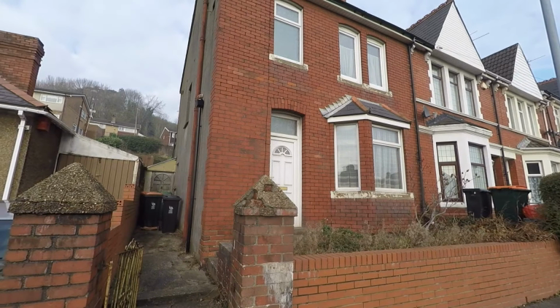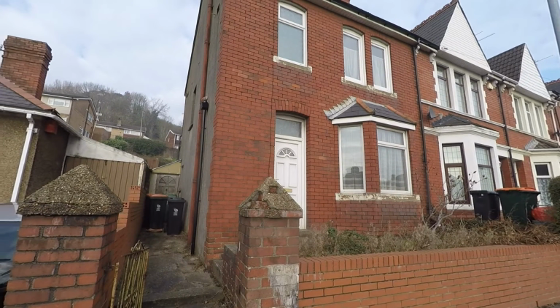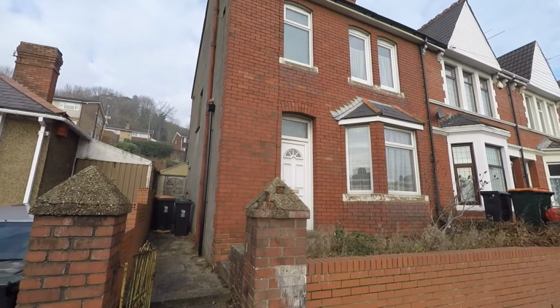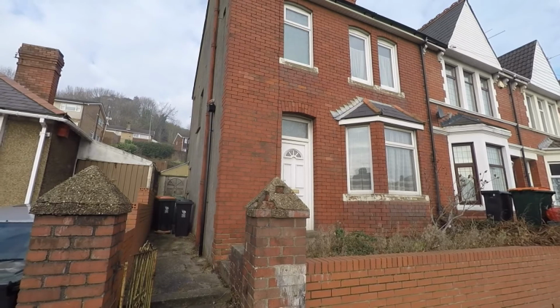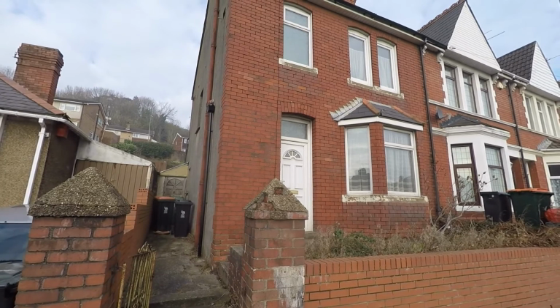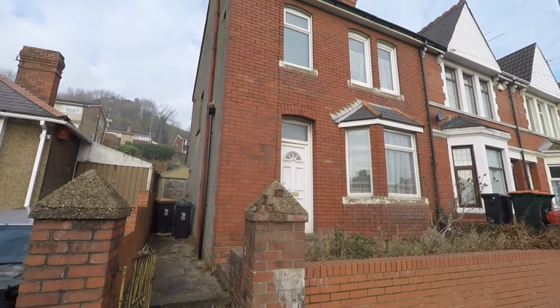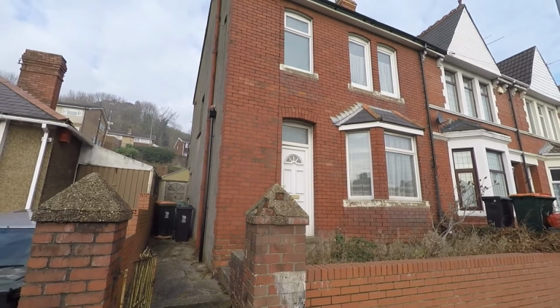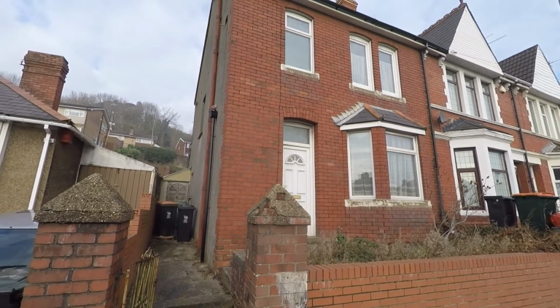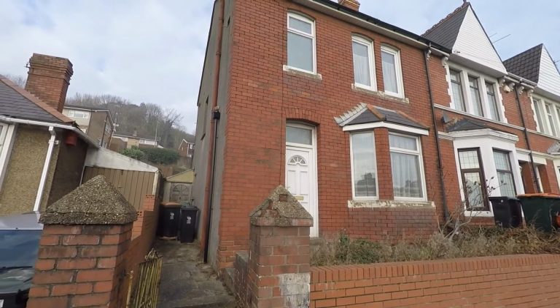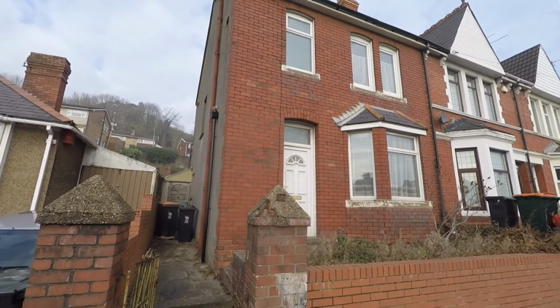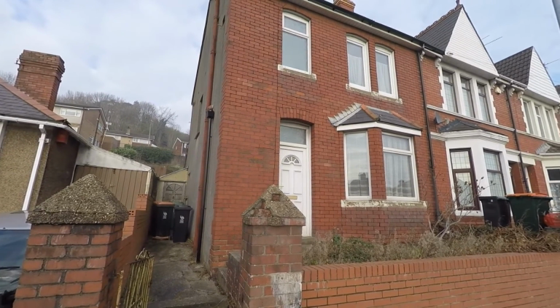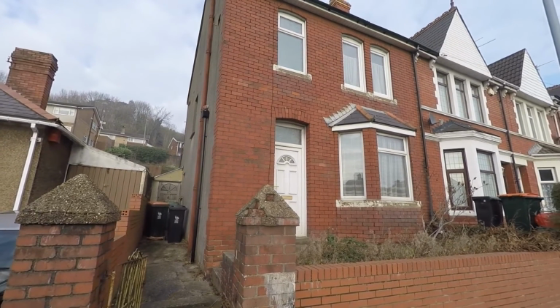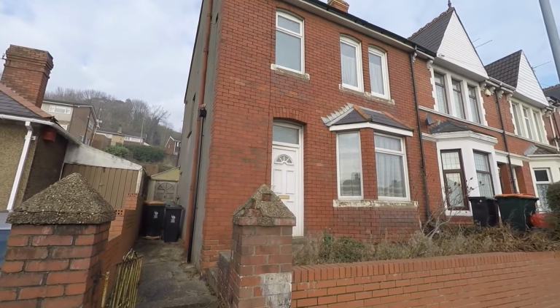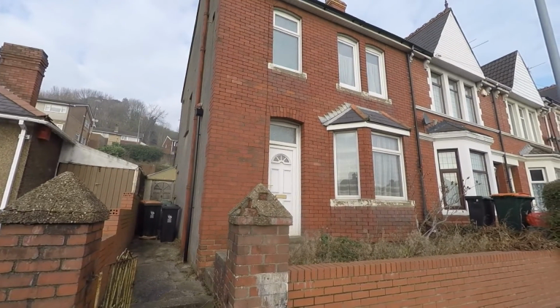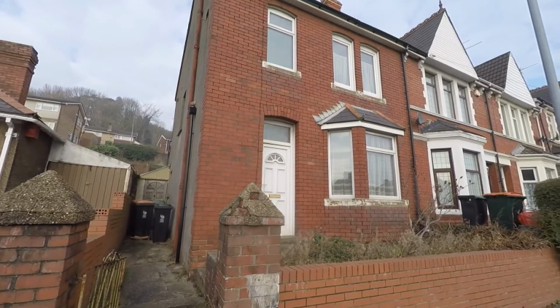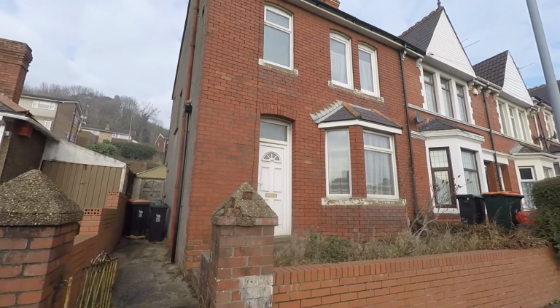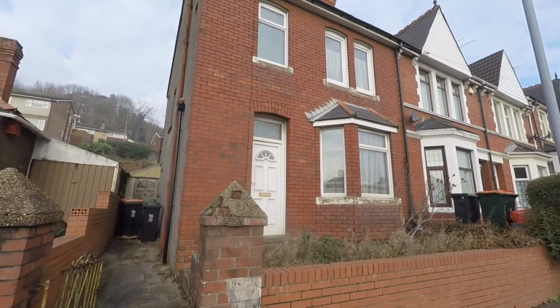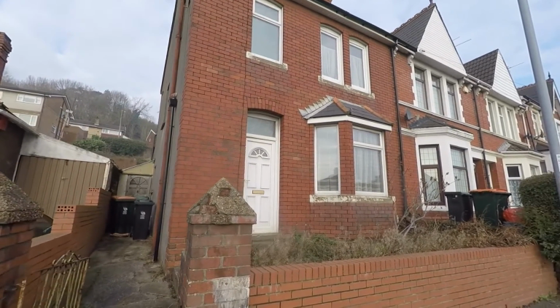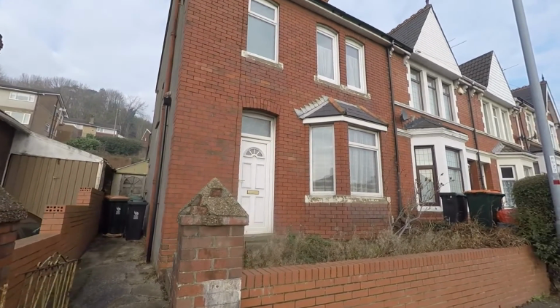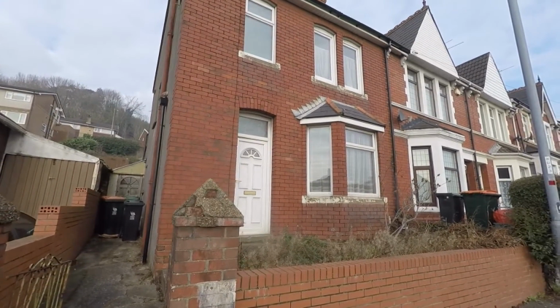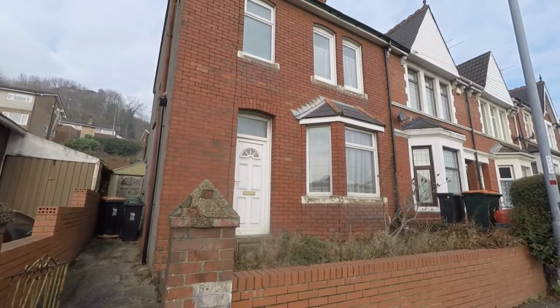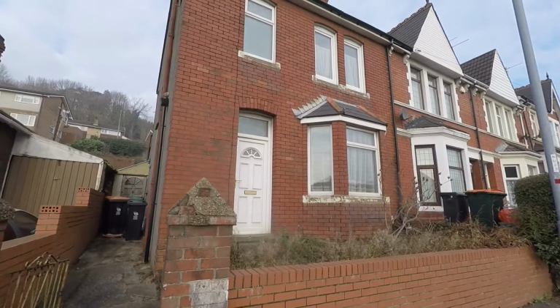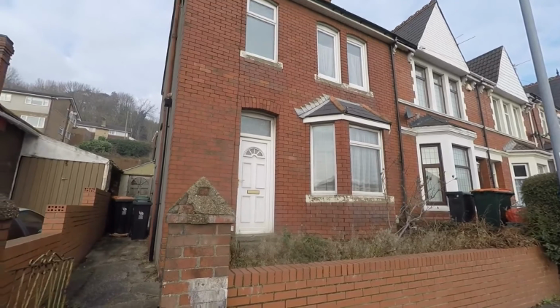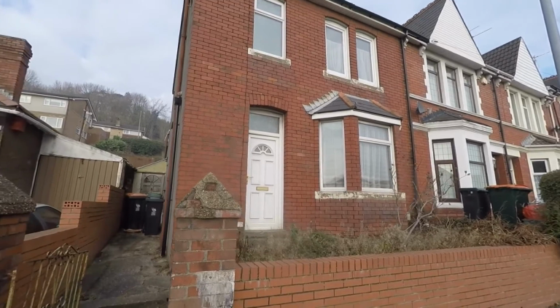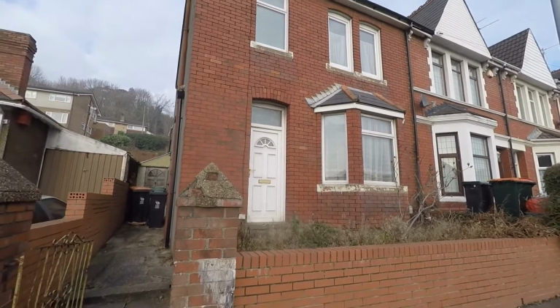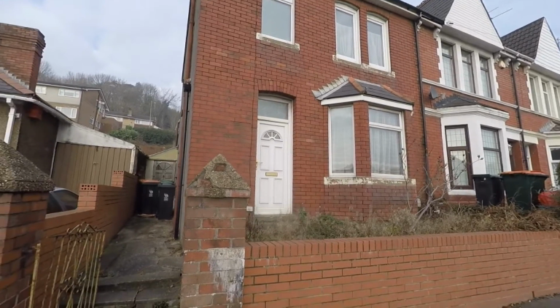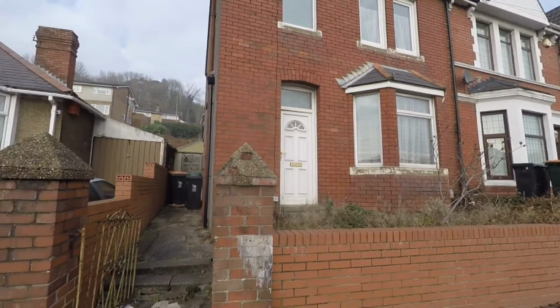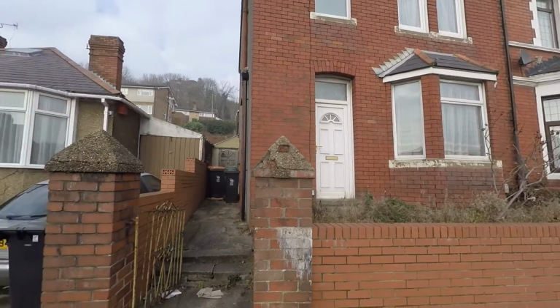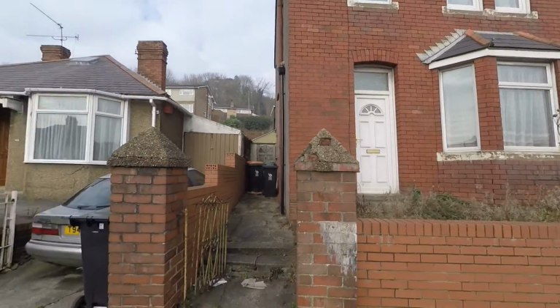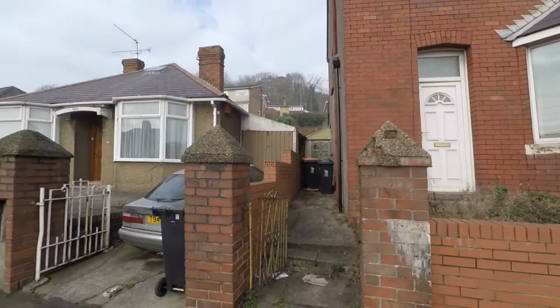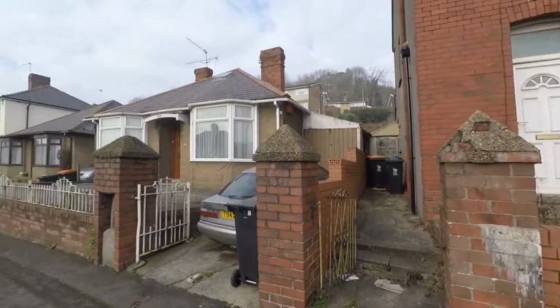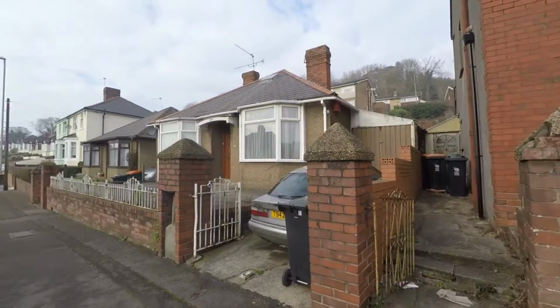Hello and welcome to the PinkMove video tour of this three-bedroom terraced property situated on Chepster Road in Newport.